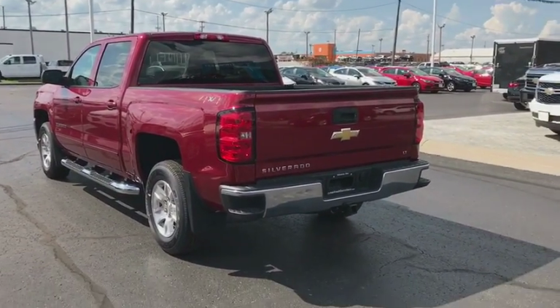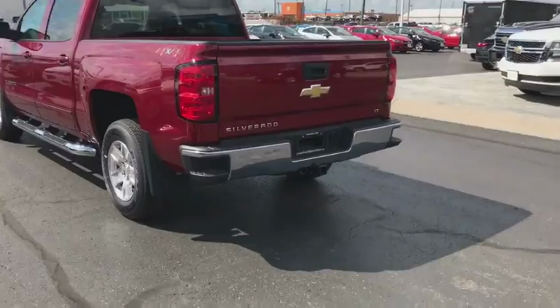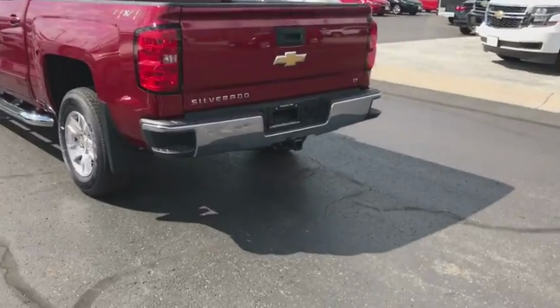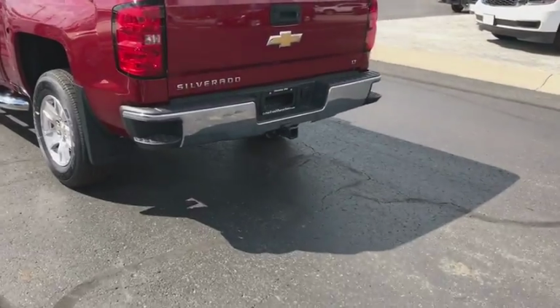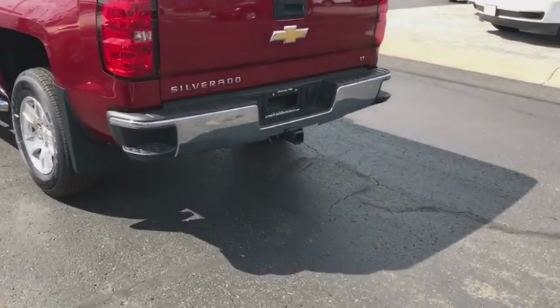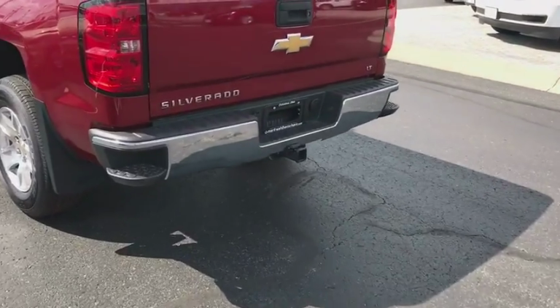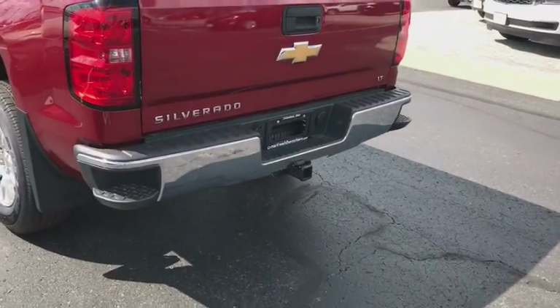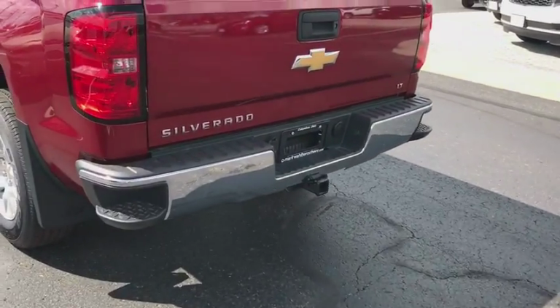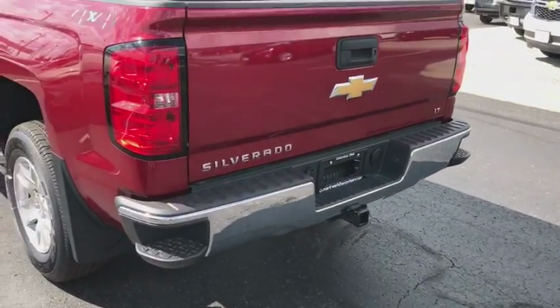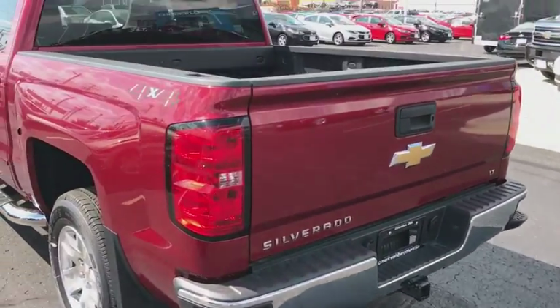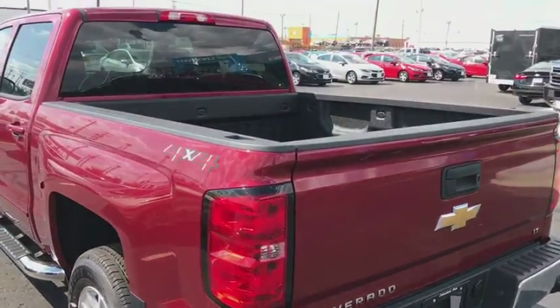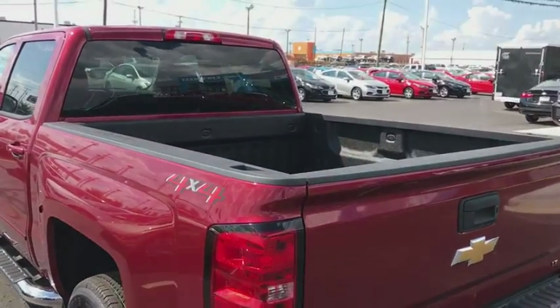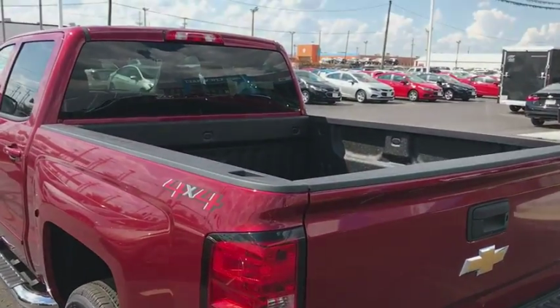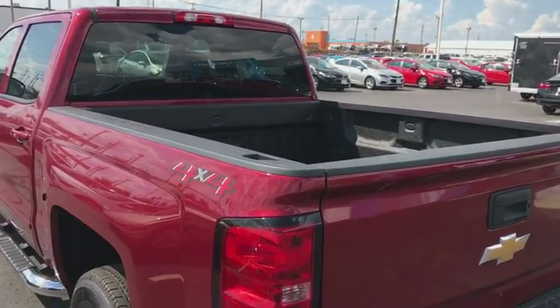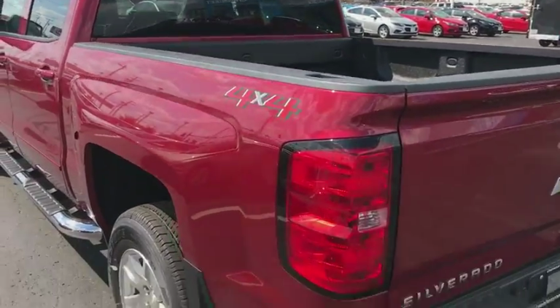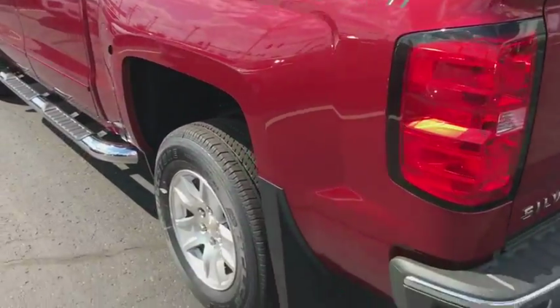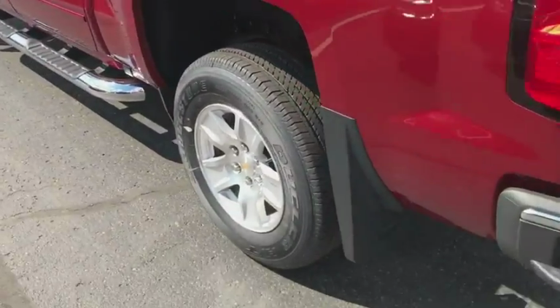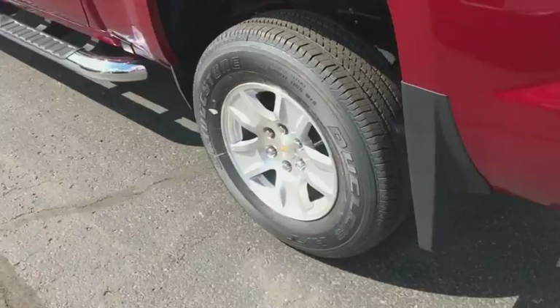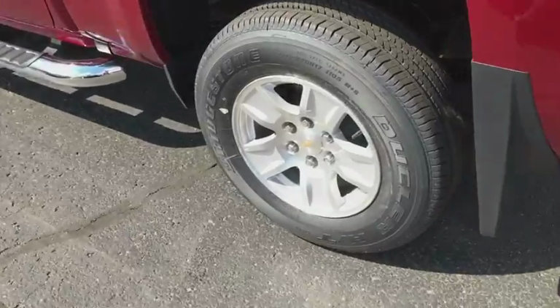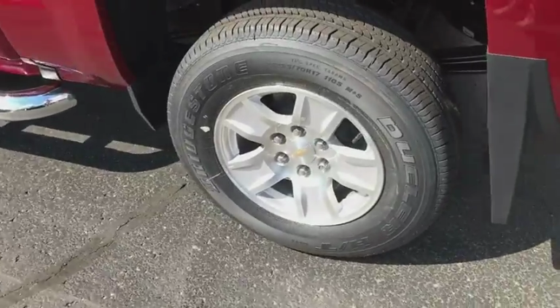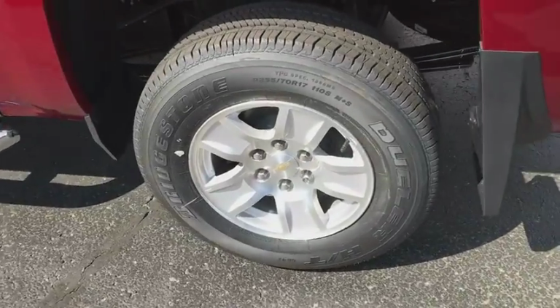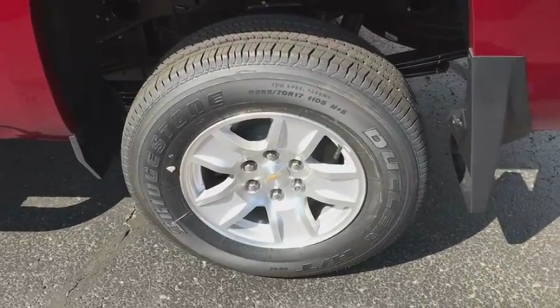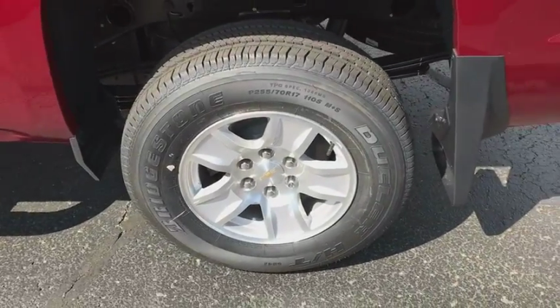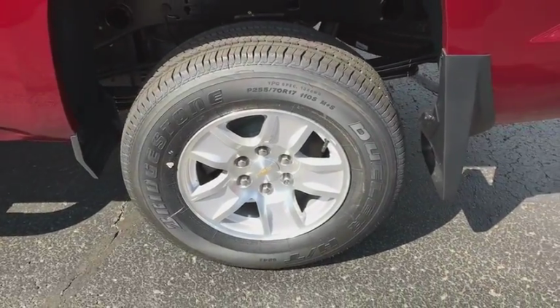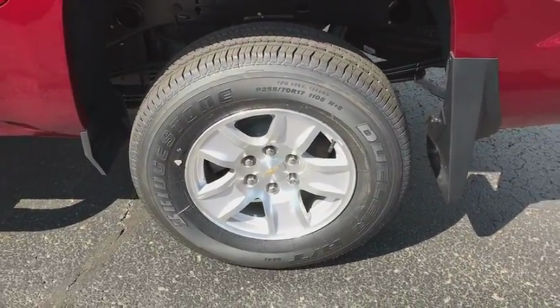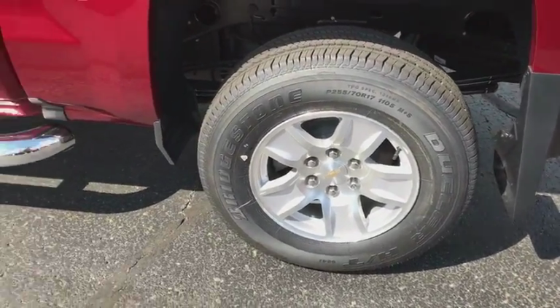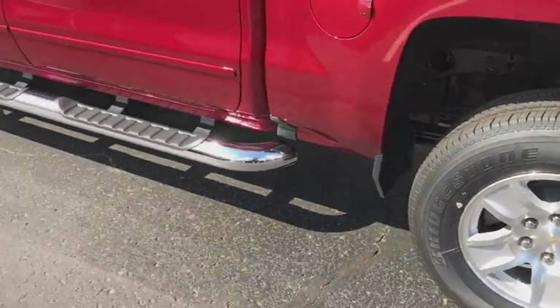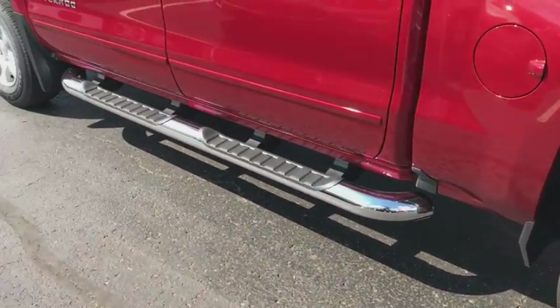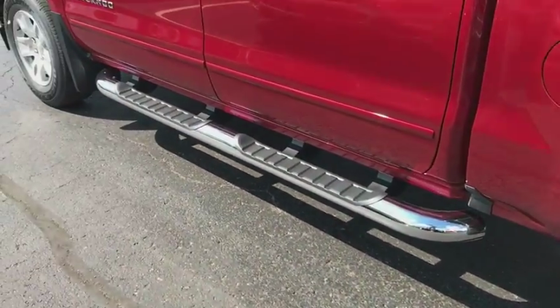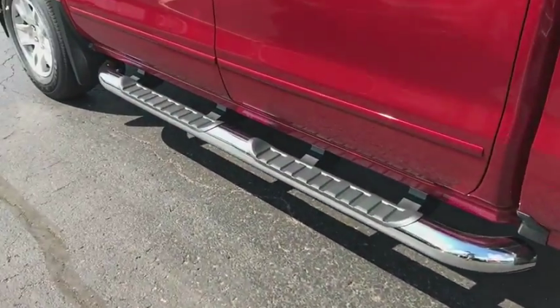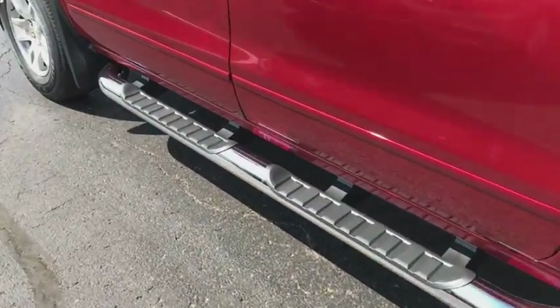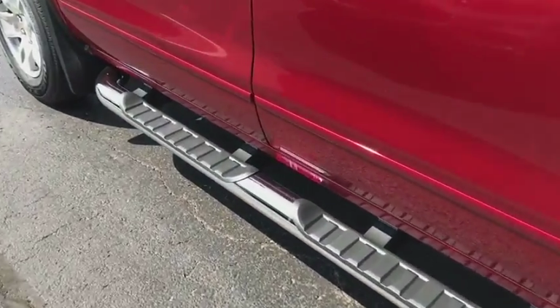Power windows, trip computer, dual zone climate control, Sirius satellite radio, HD radio, remote keyless entry, panic alarm, overhead console.